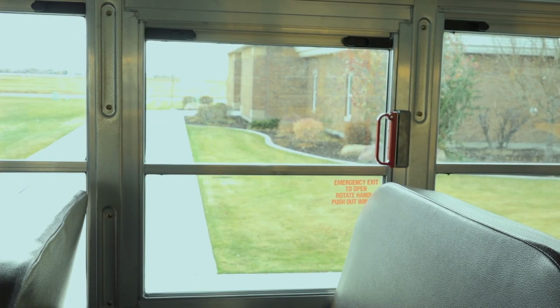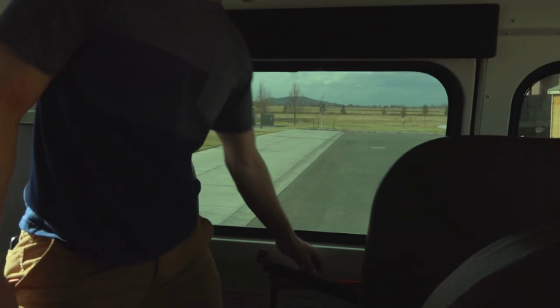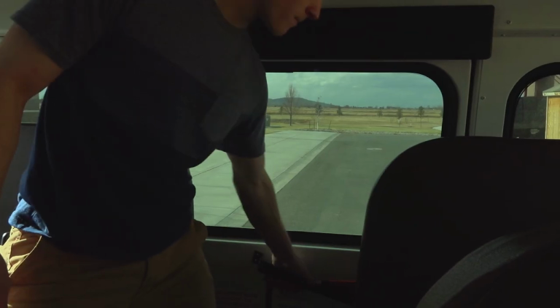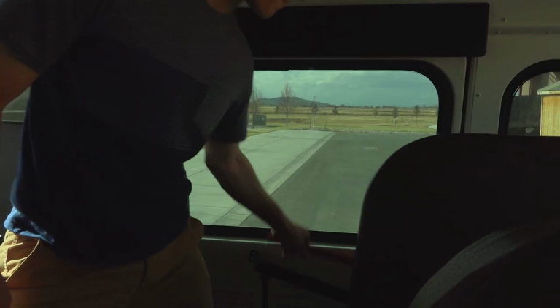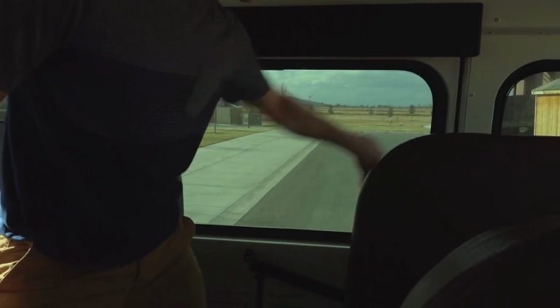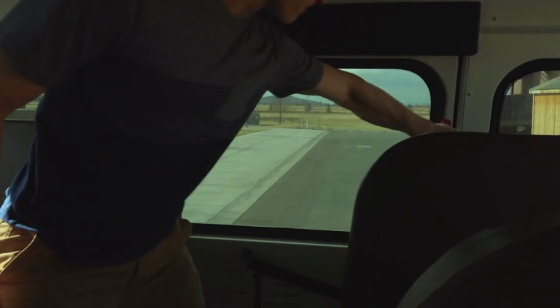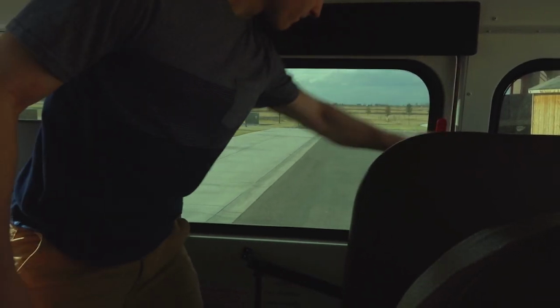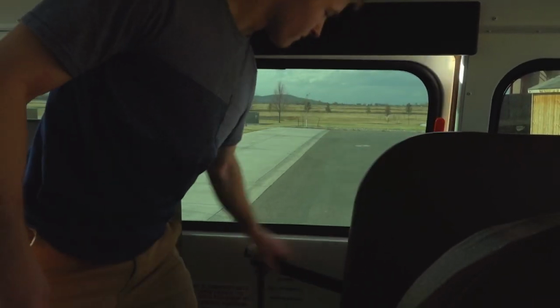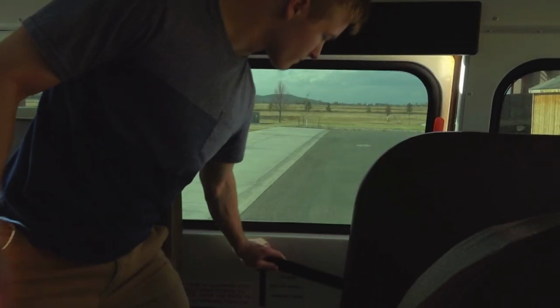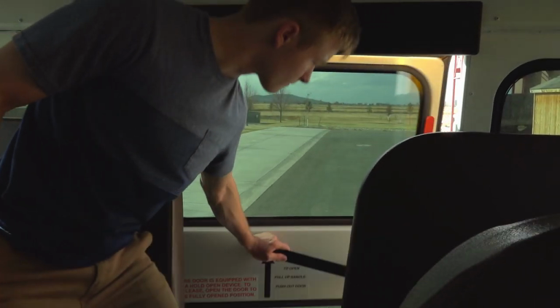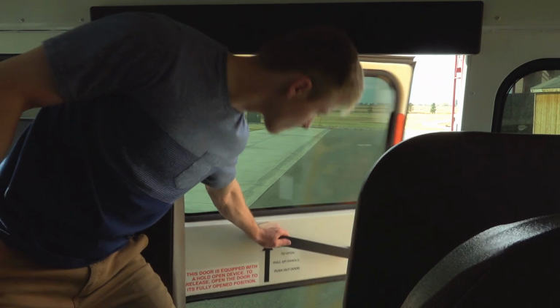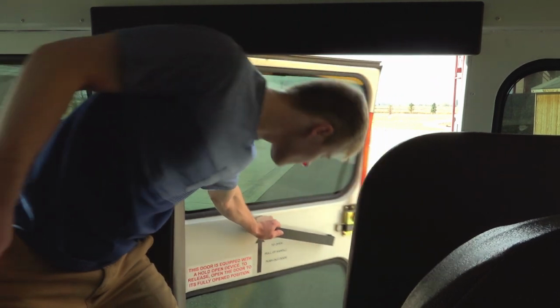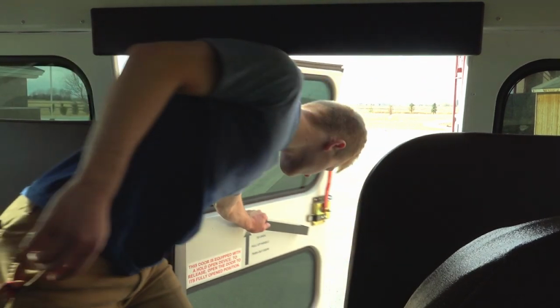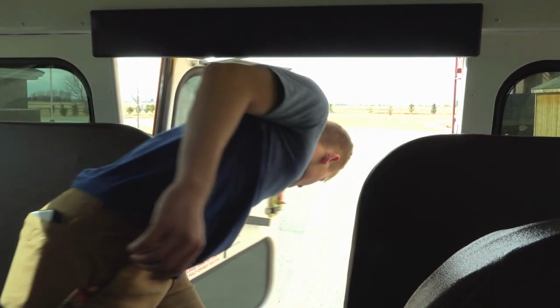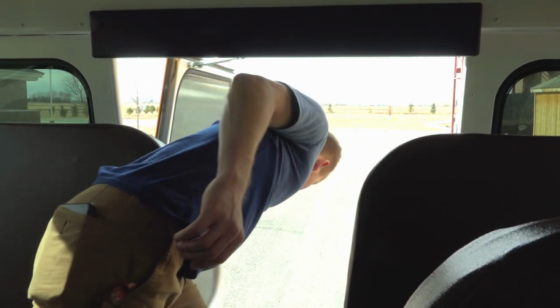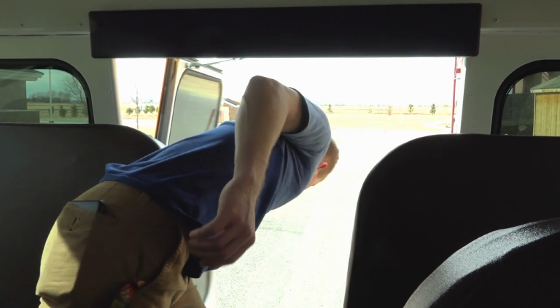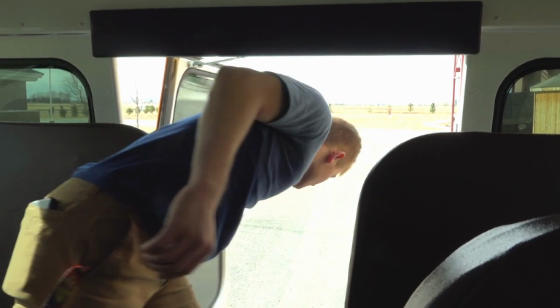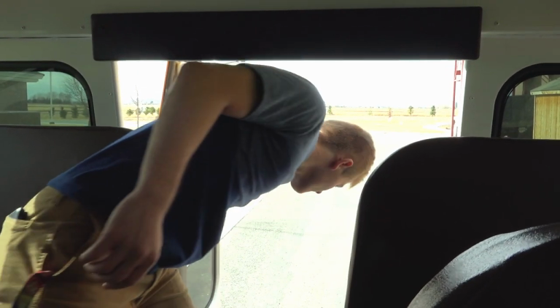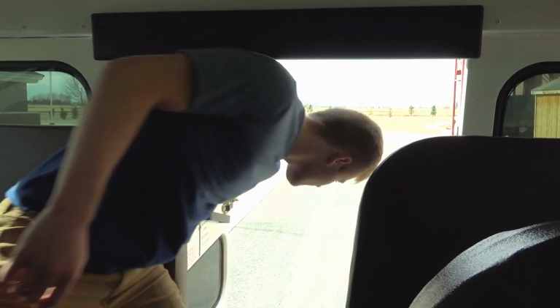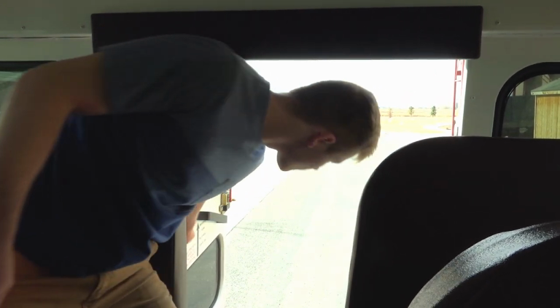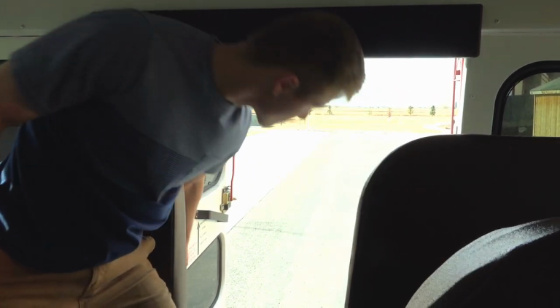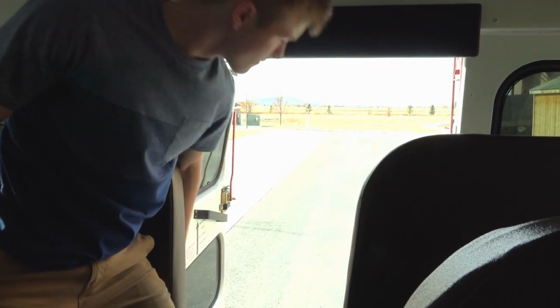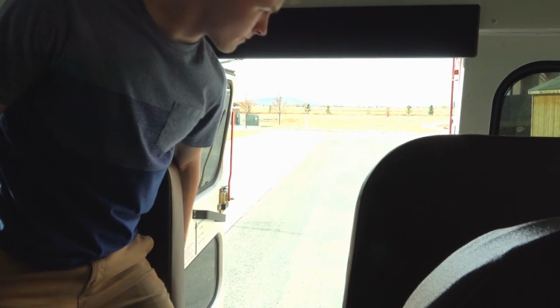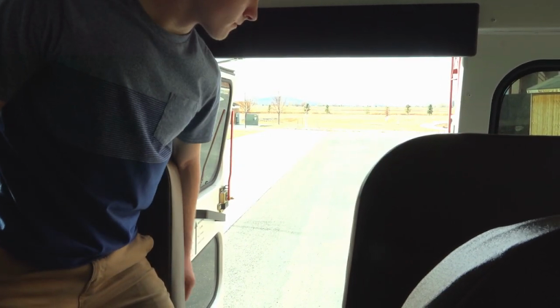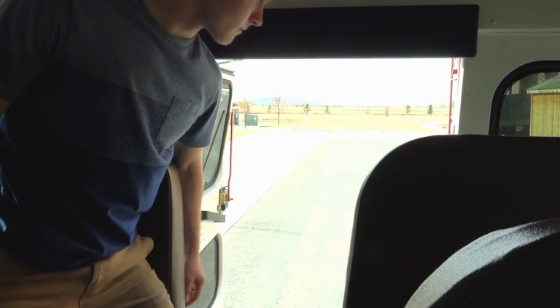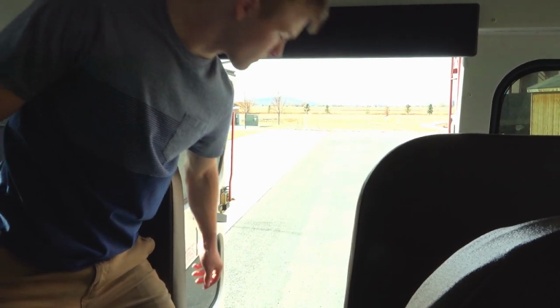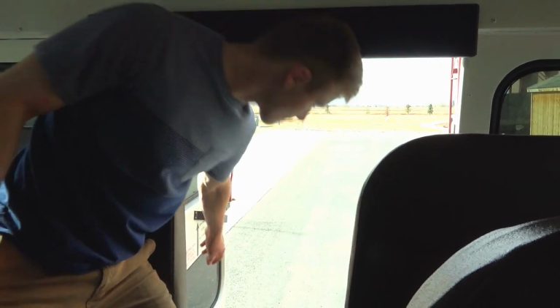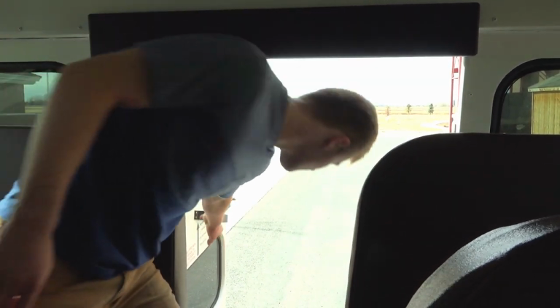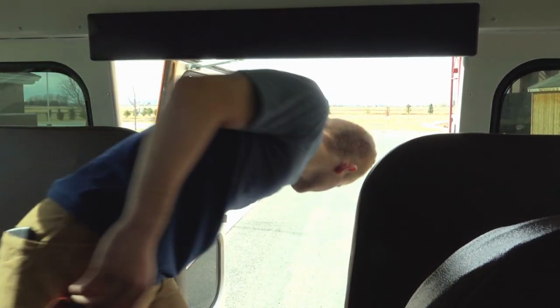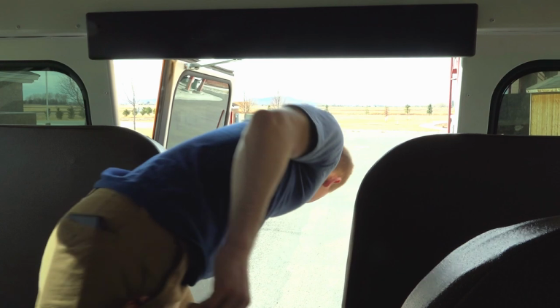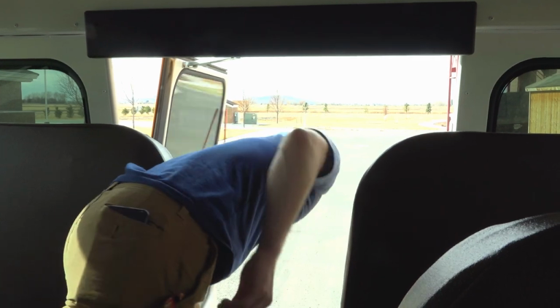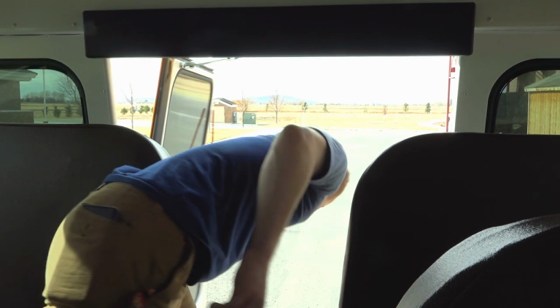The back door is opened by lifting the latch and pushing the door open. When you open the door, make sure to open it all the way until it stops.